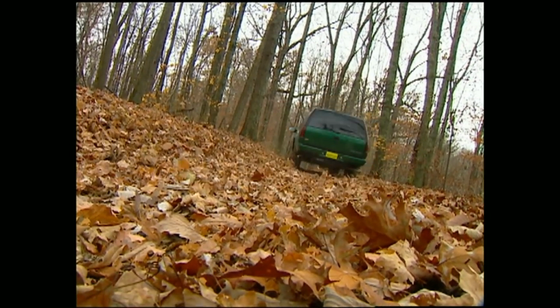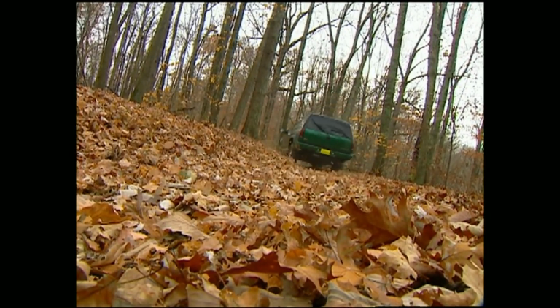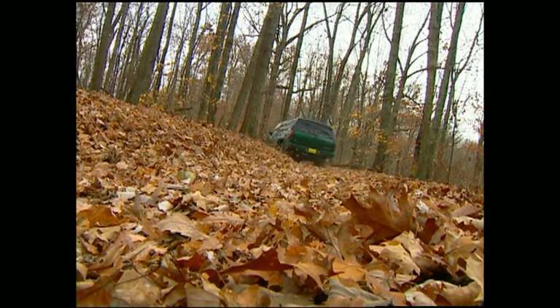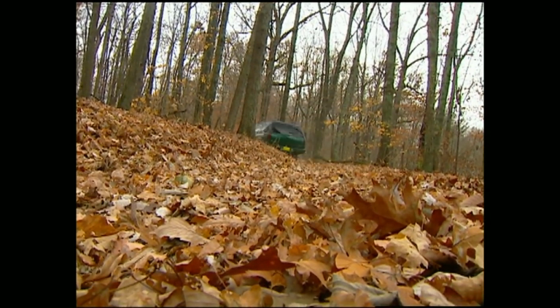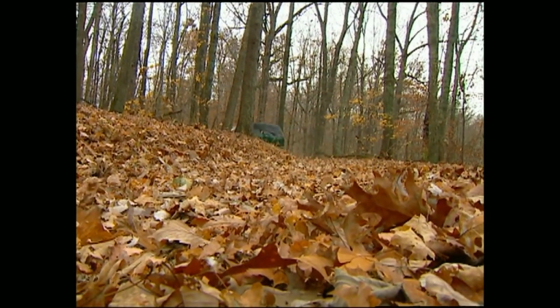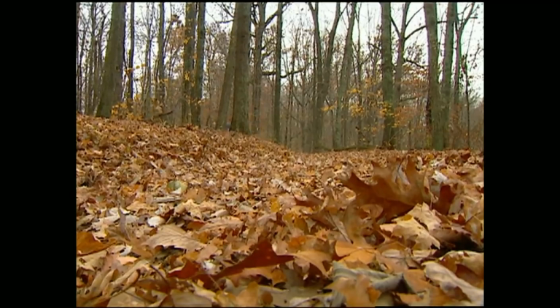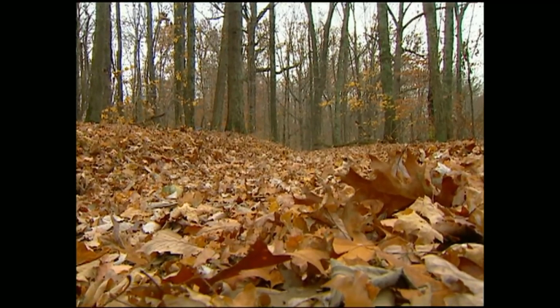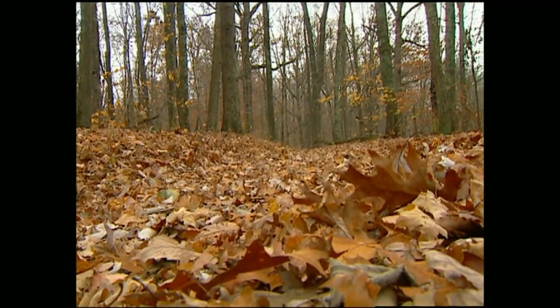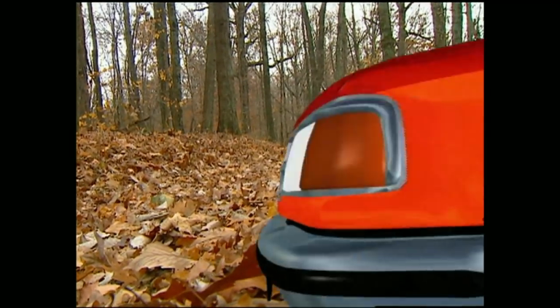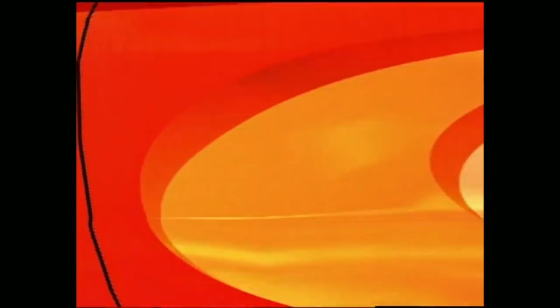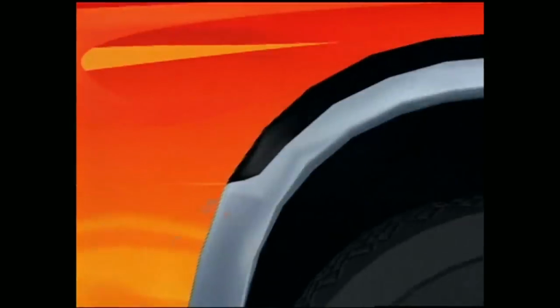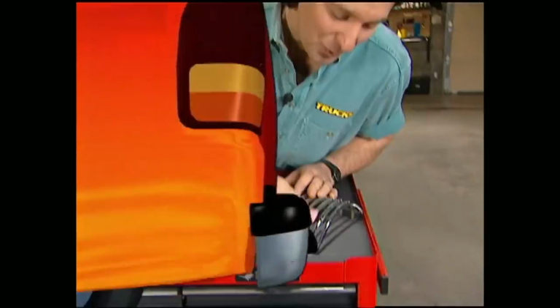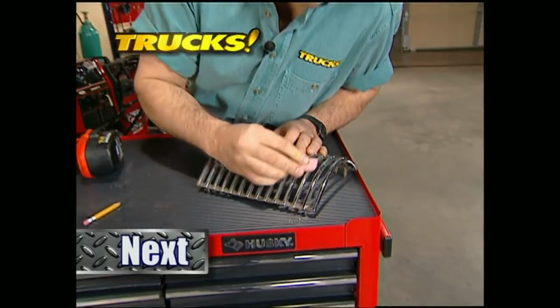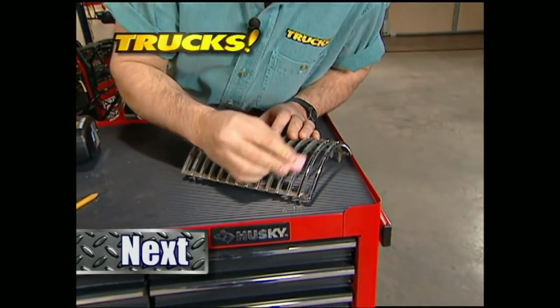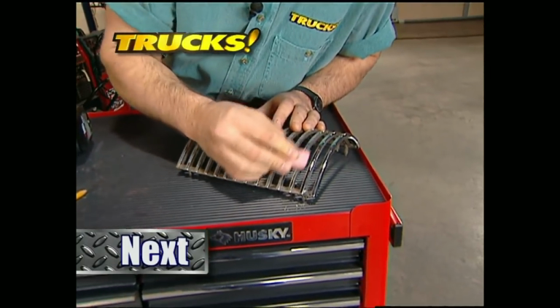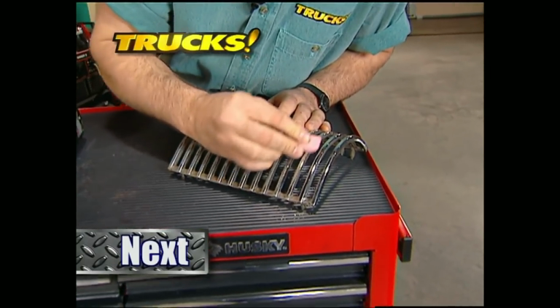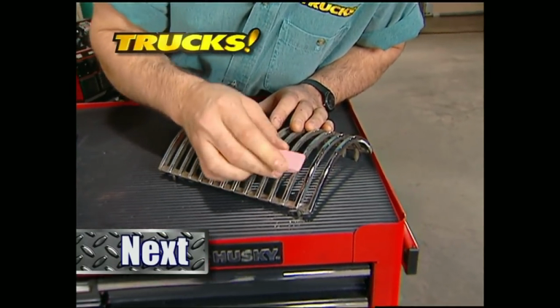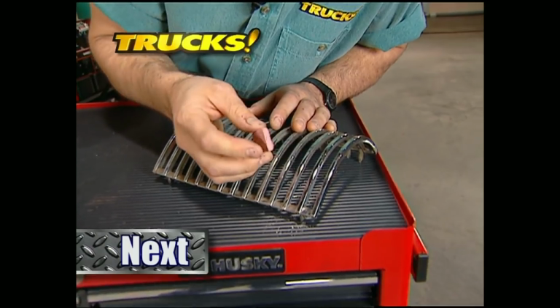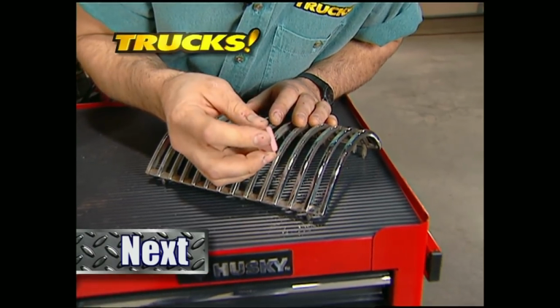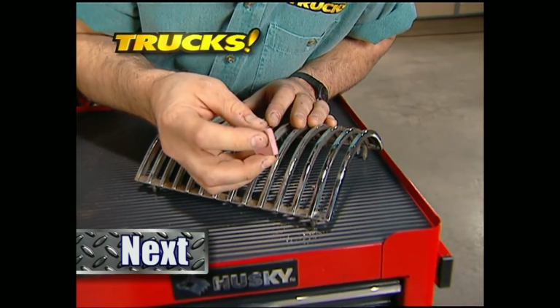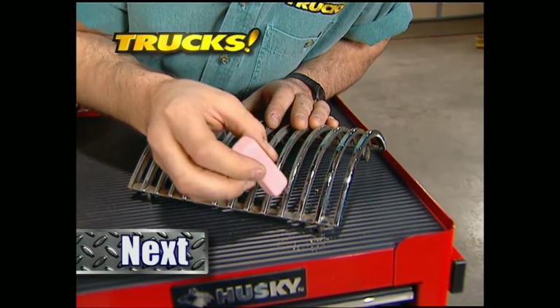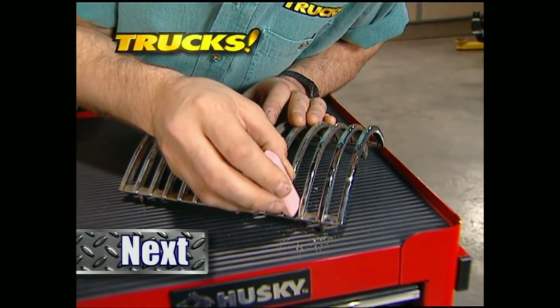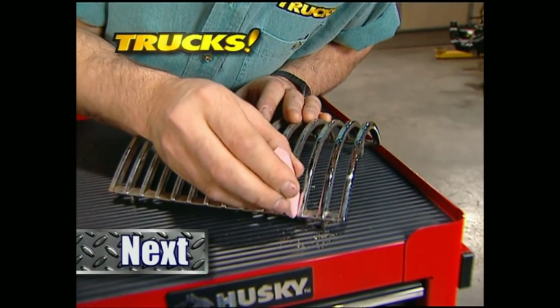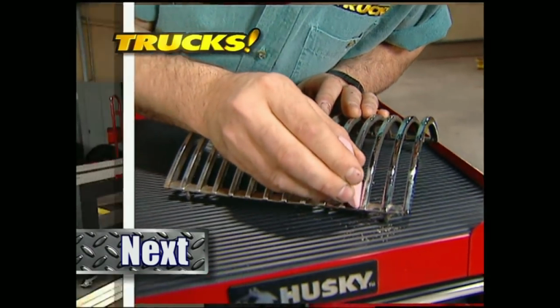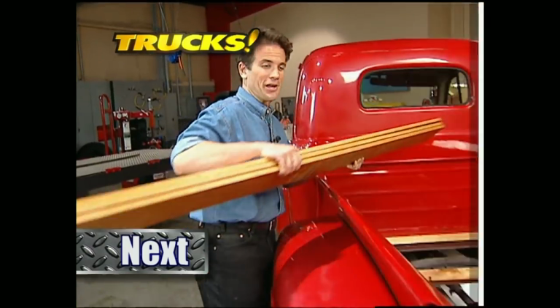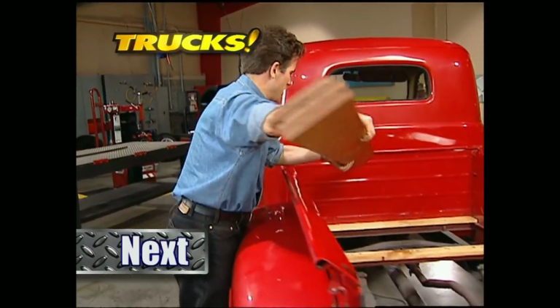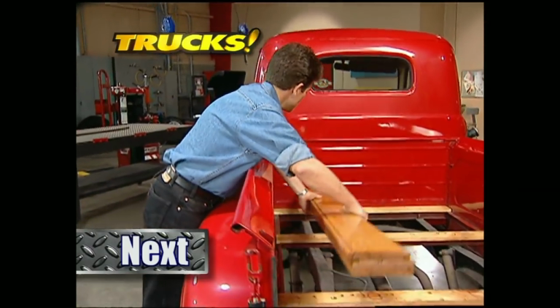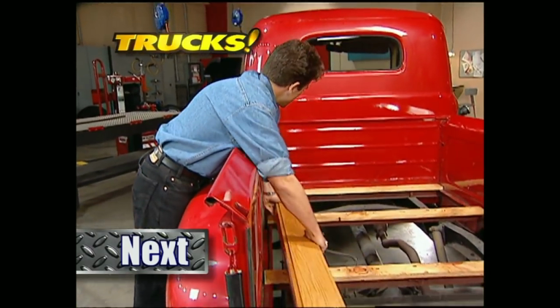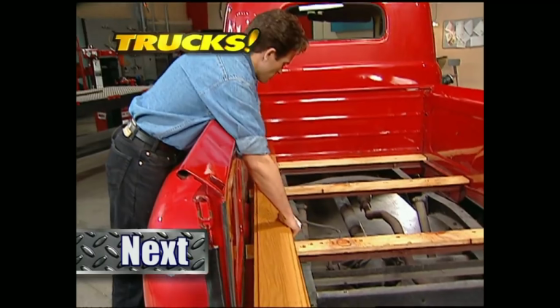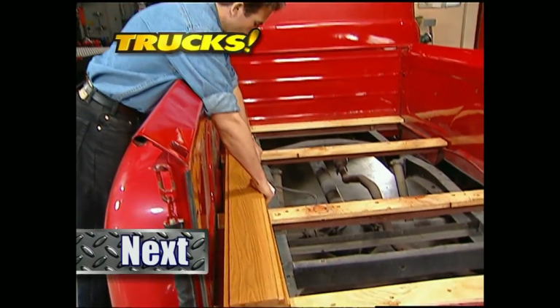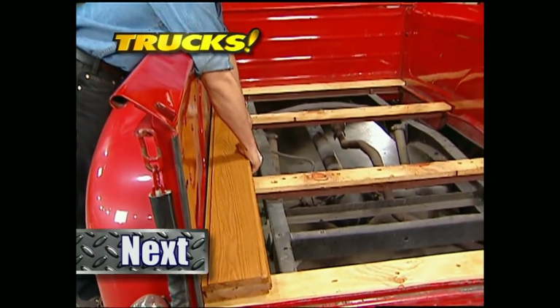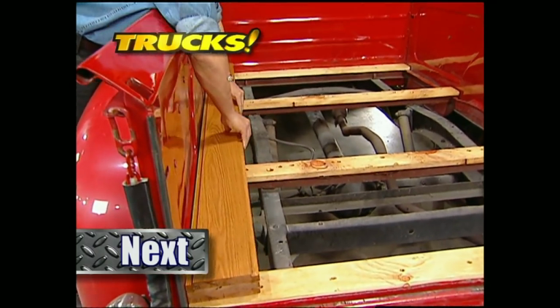We've got more trucks to bring you right after the break. Up next on Trucks, Stacy's got the weekly quick tip, and then it's time to restore the wood bed on our '48 Ford F1.